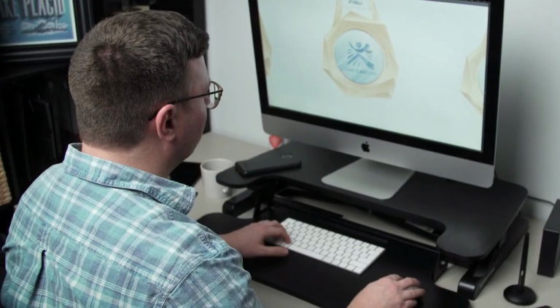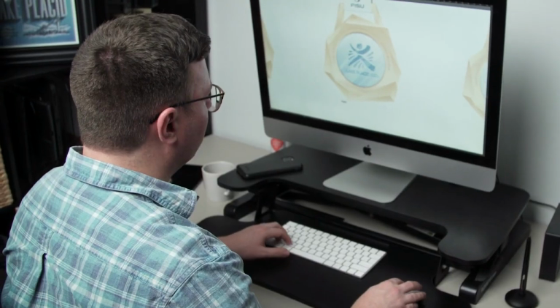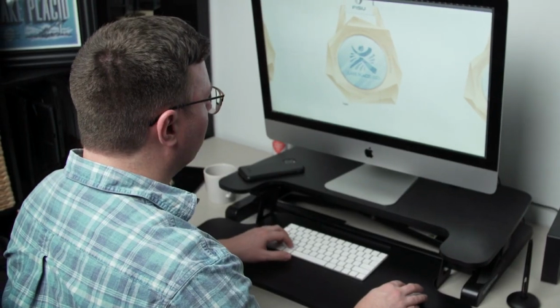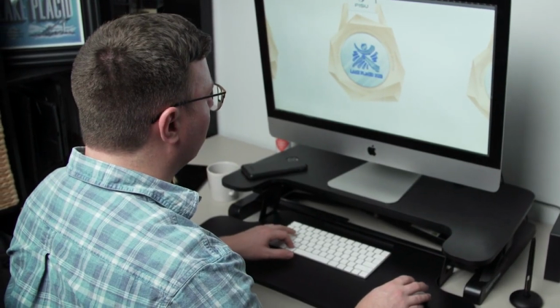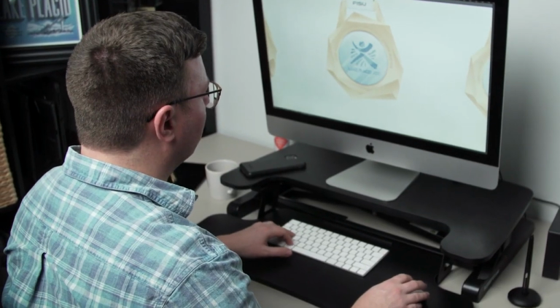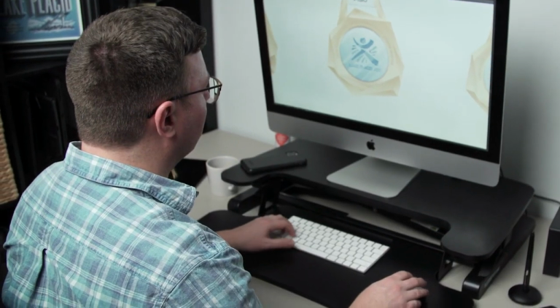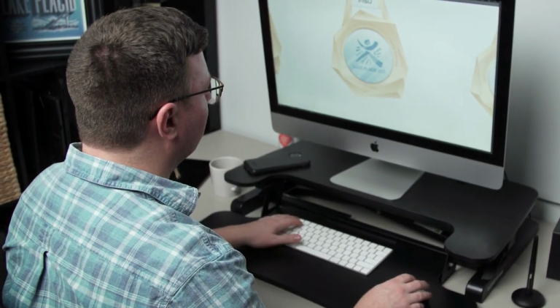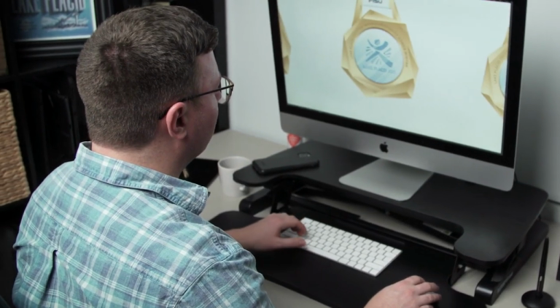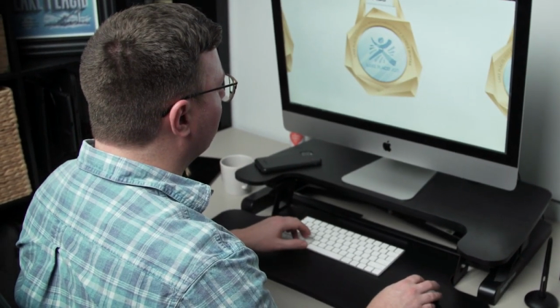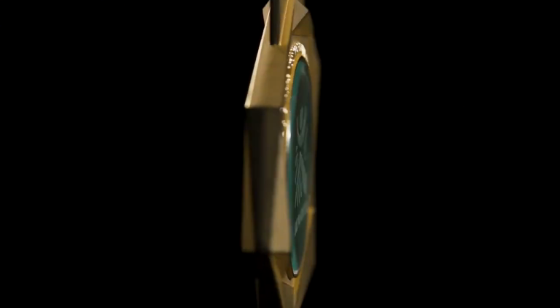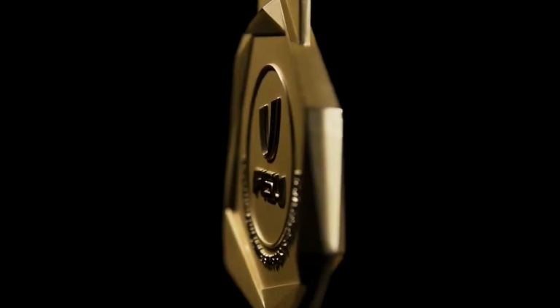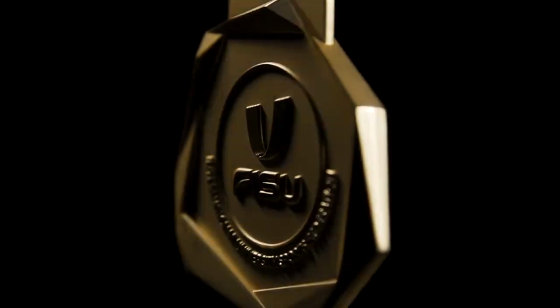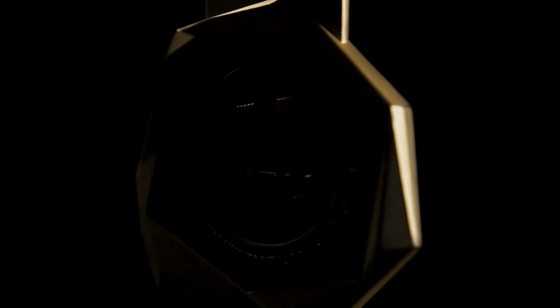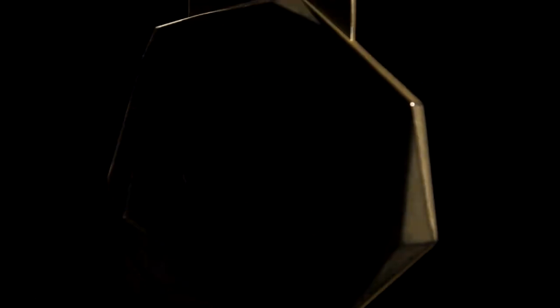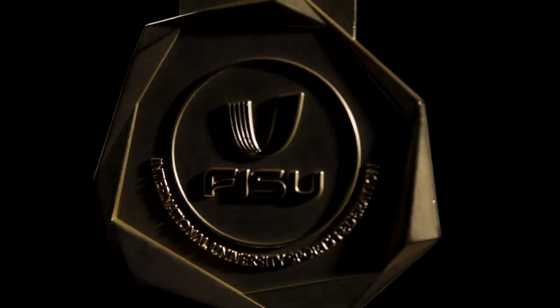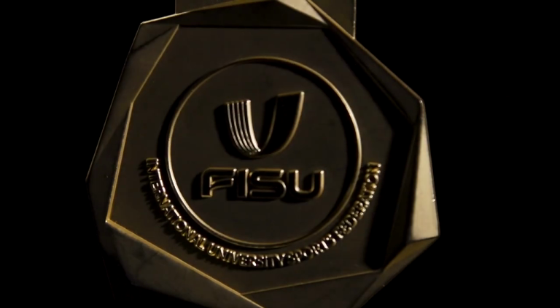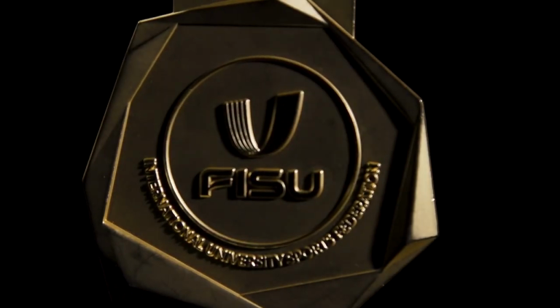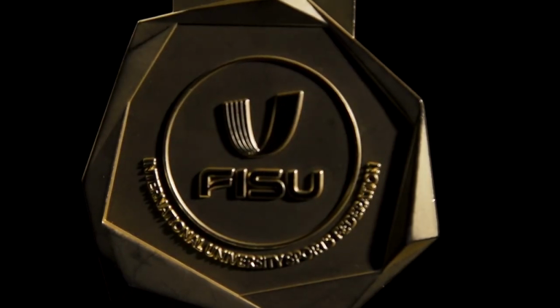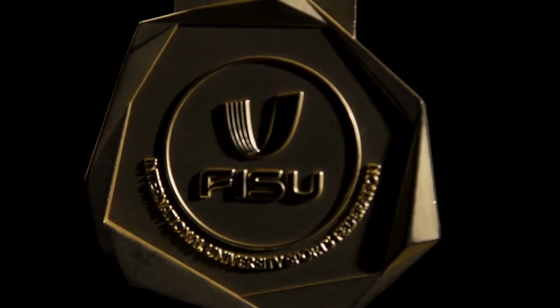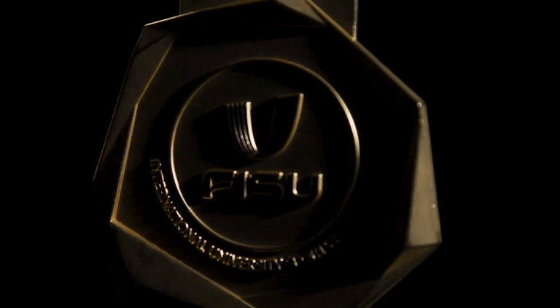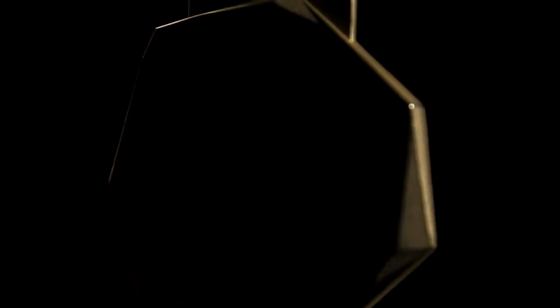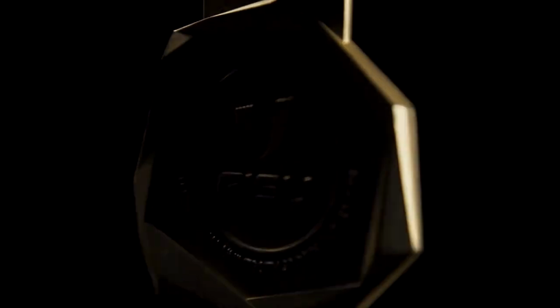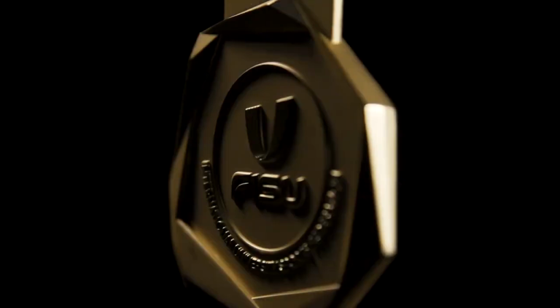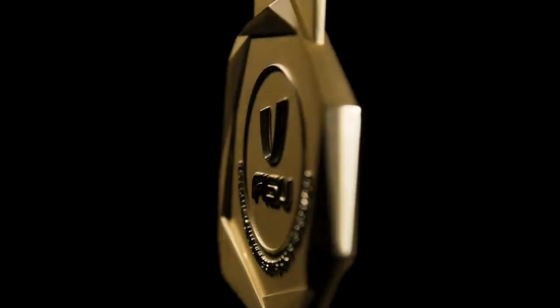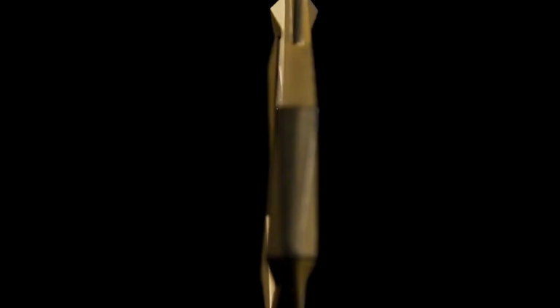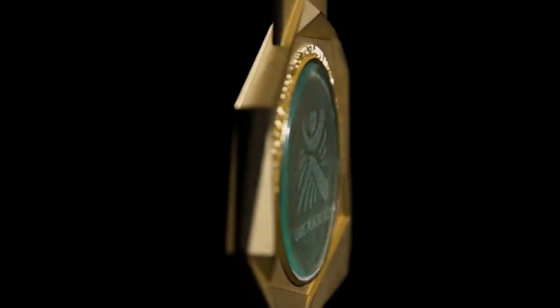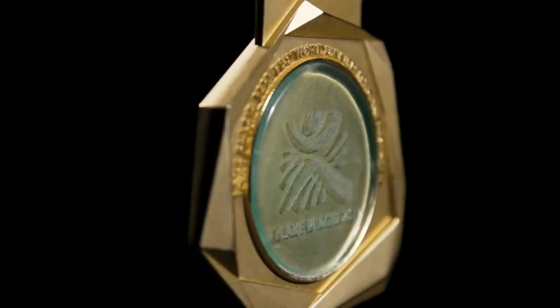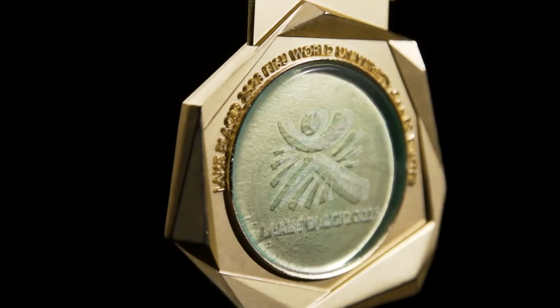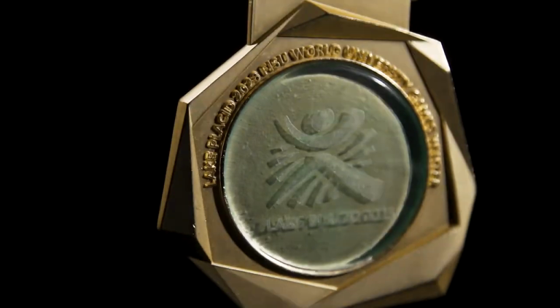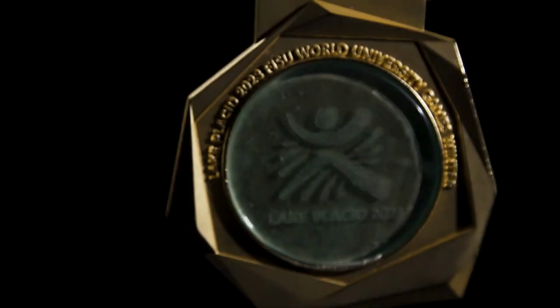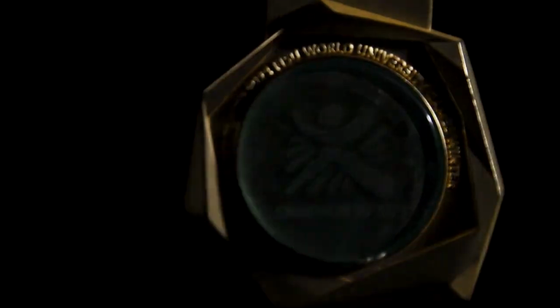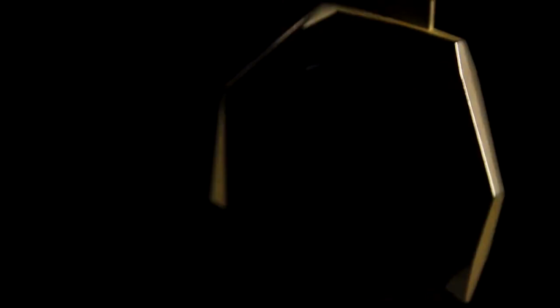Through the color, through the artwork, looking like something that could have been plucked out of the Adirondacks themselves.